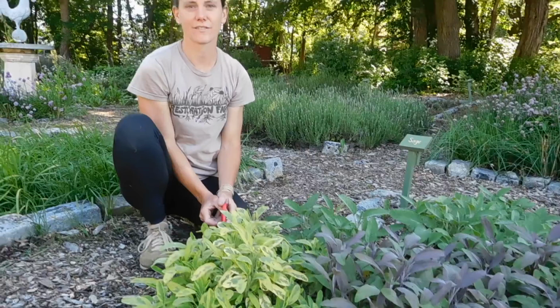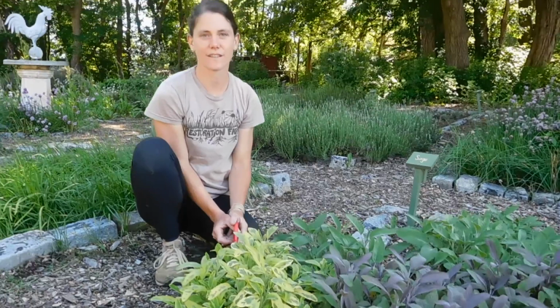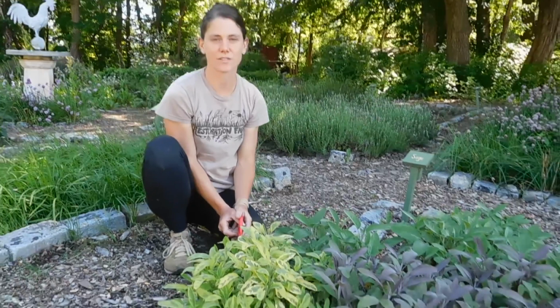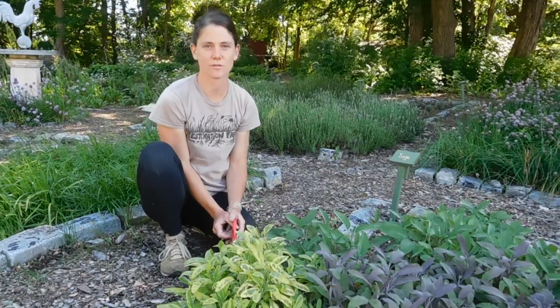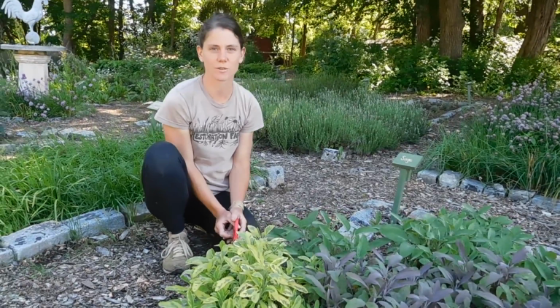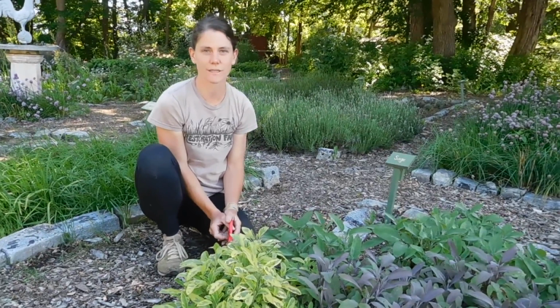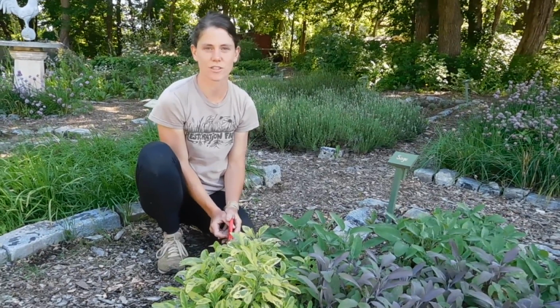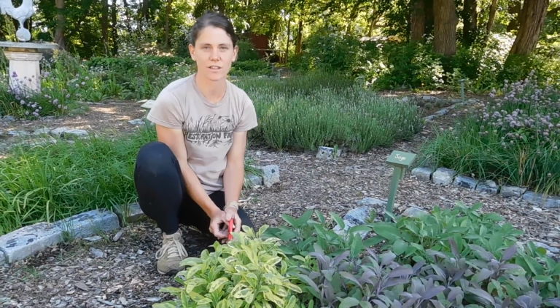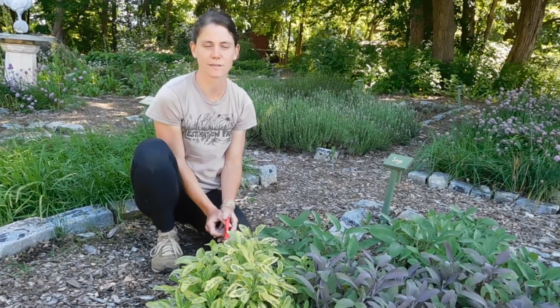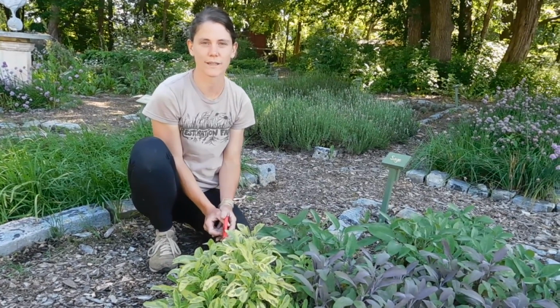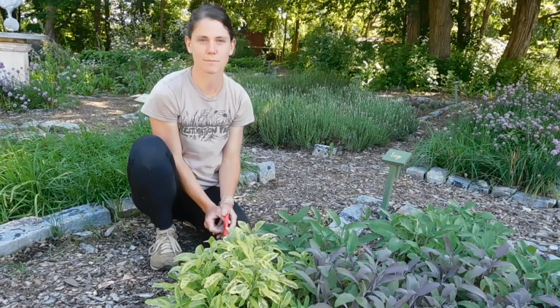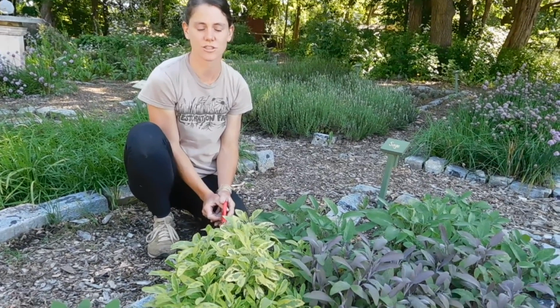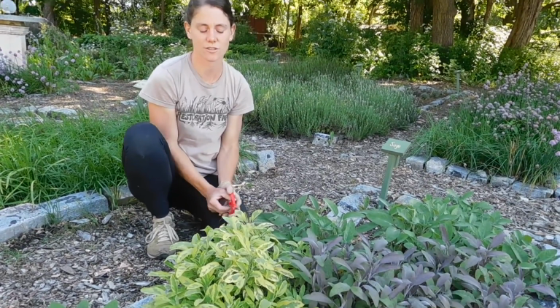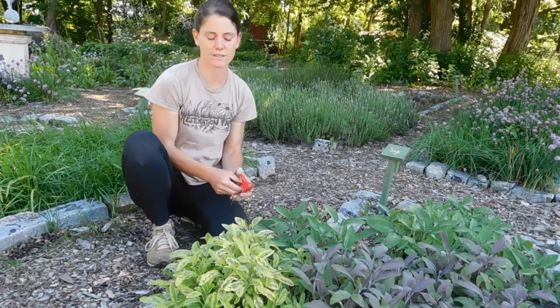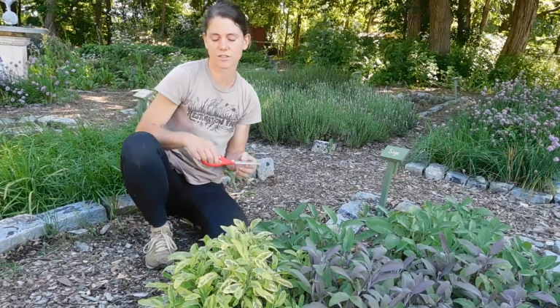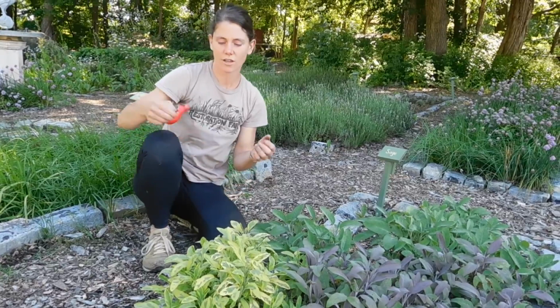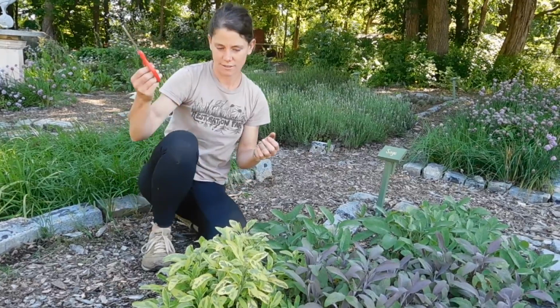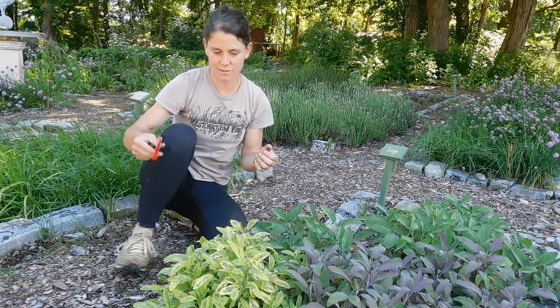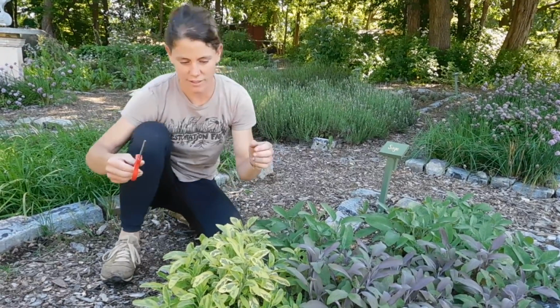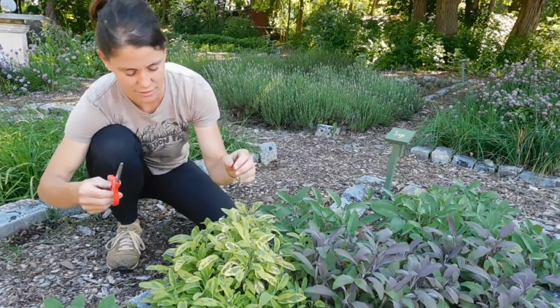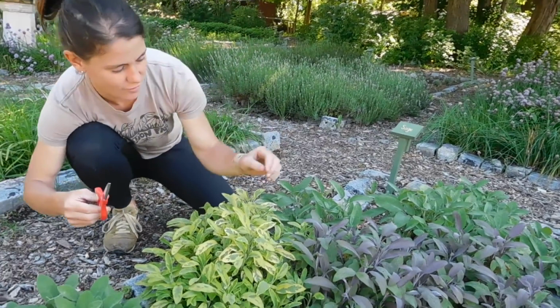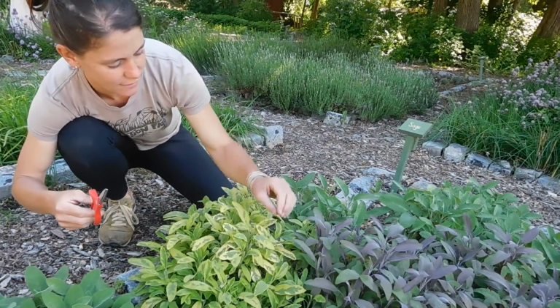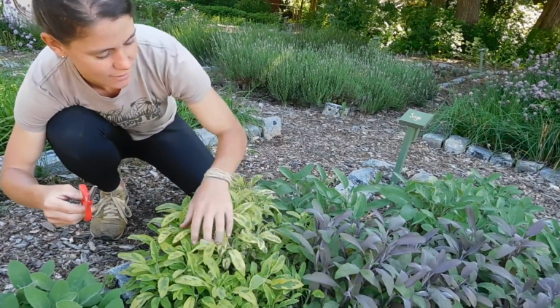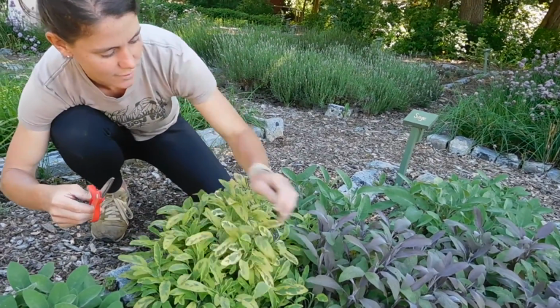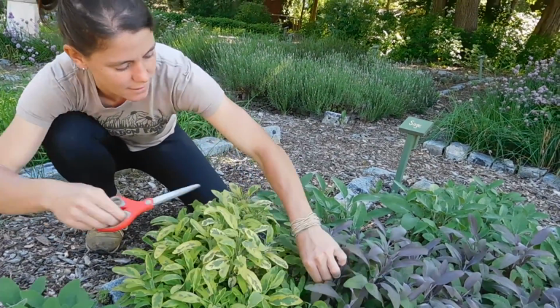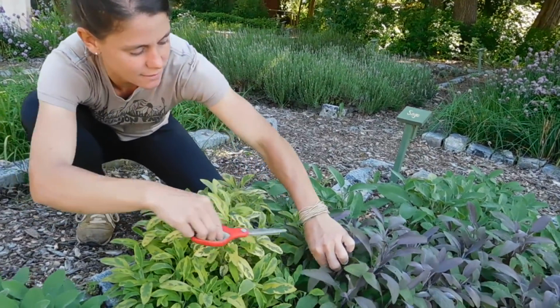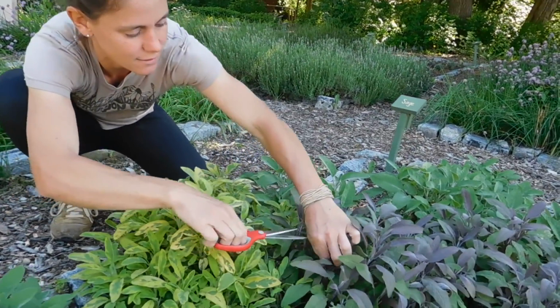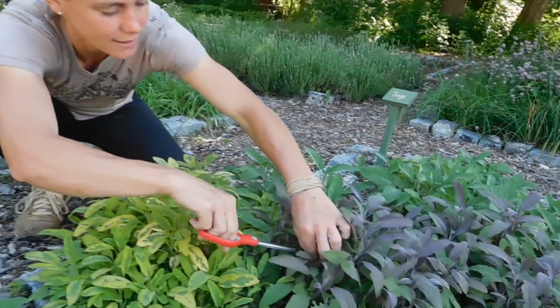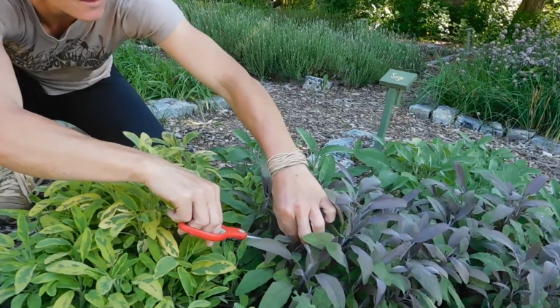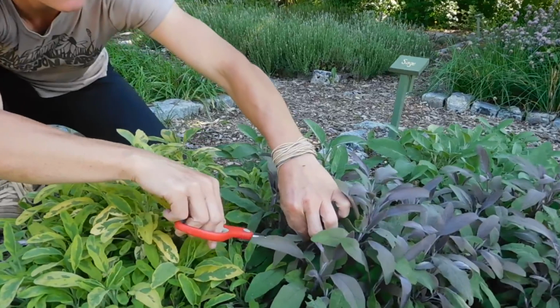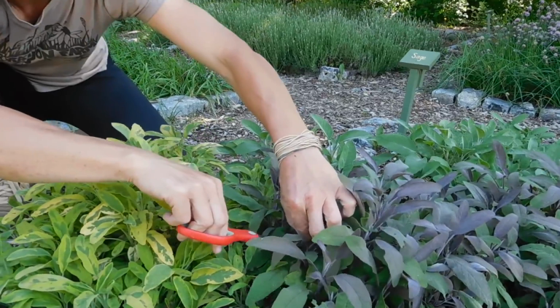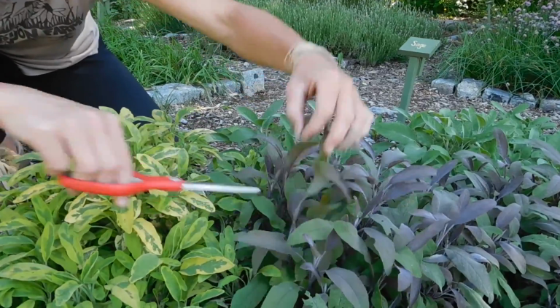I'm Caroline Fanning at Restoration Farm doing a demonstration on a simple way to pinch sage. You got a scissor and just find the leaves that you want and all you gotta do is snip.